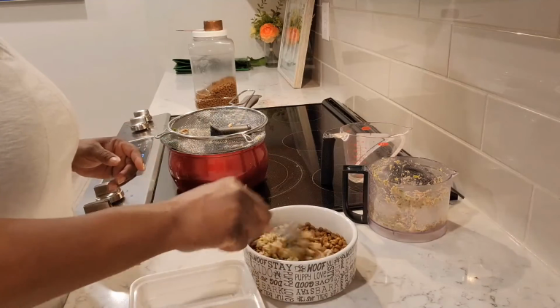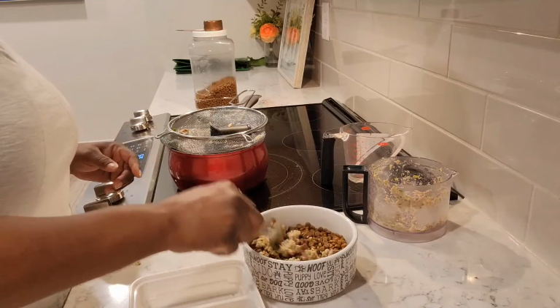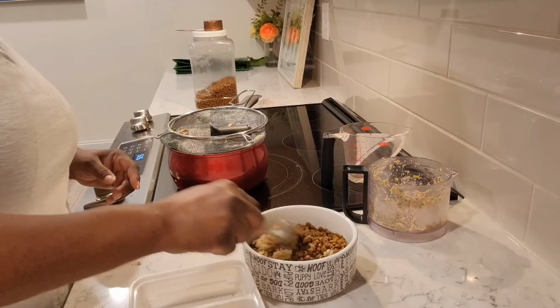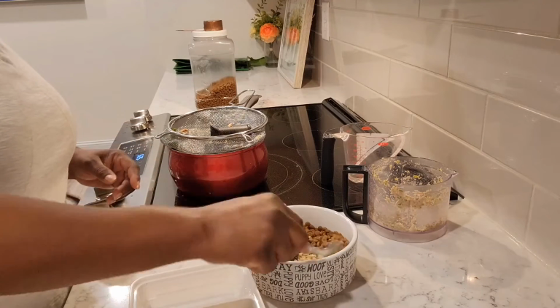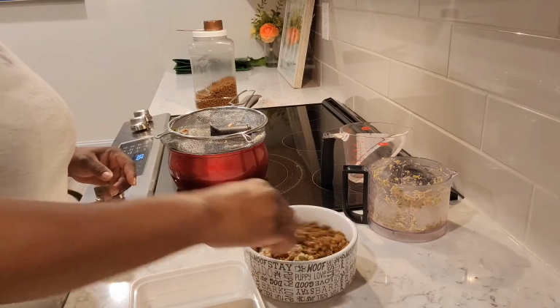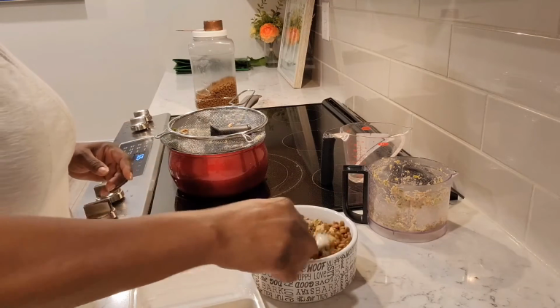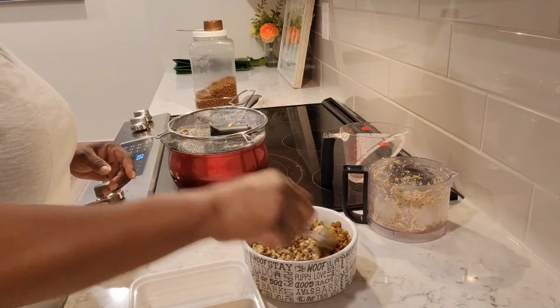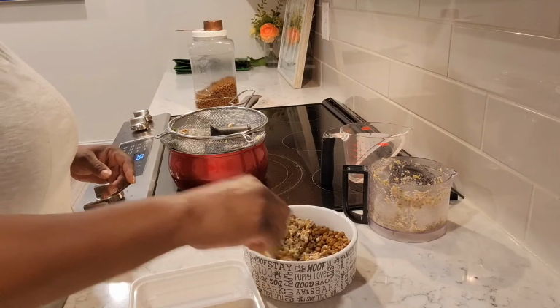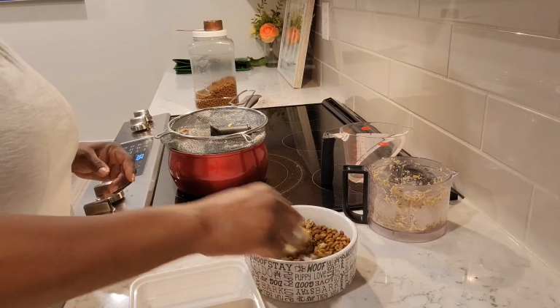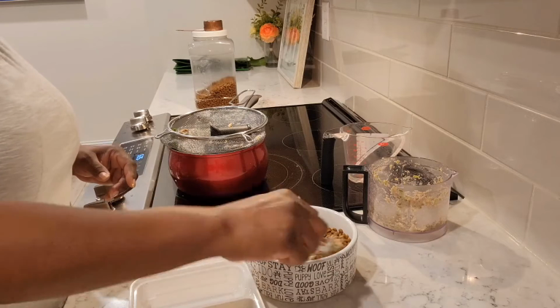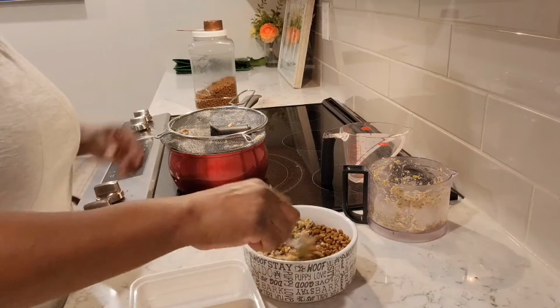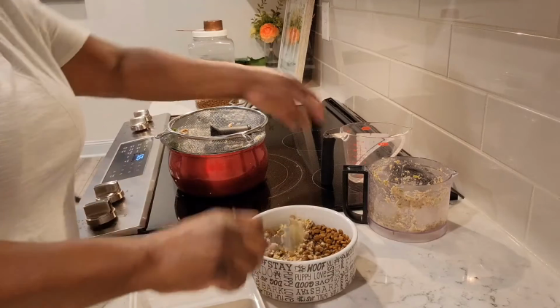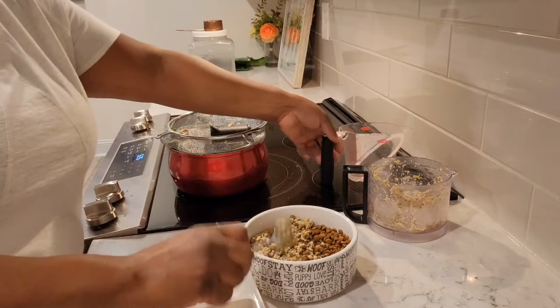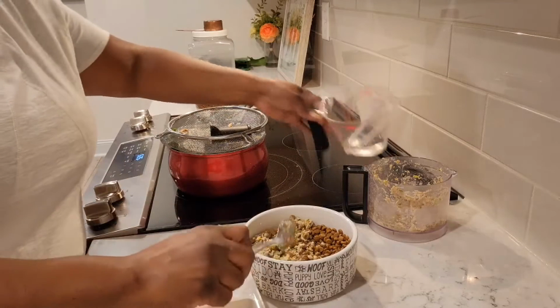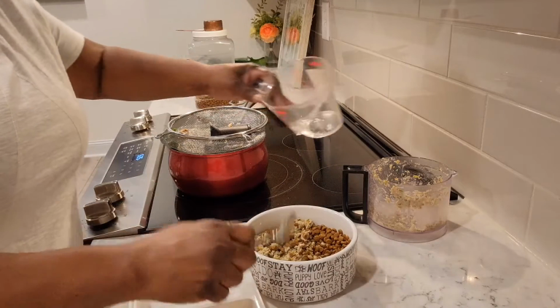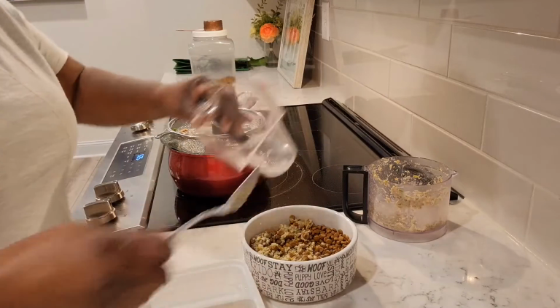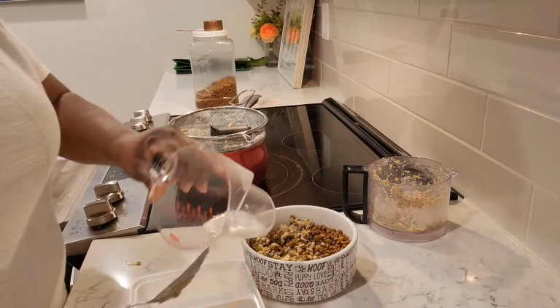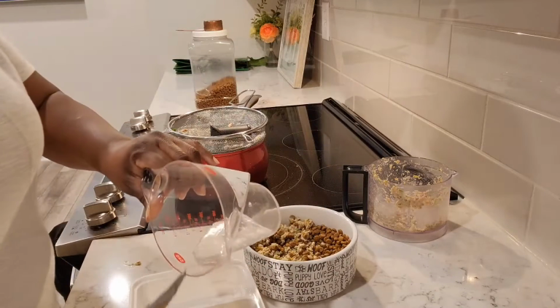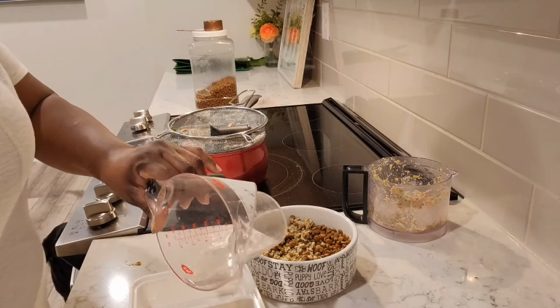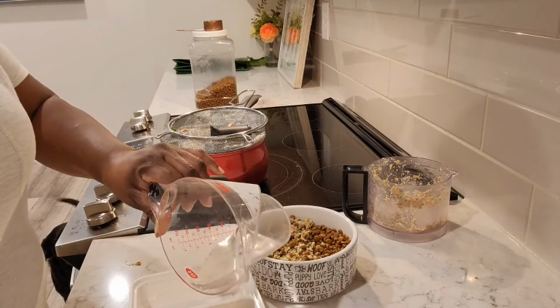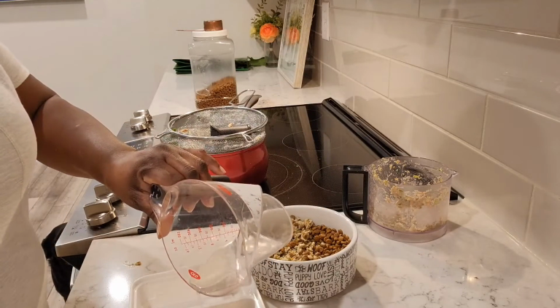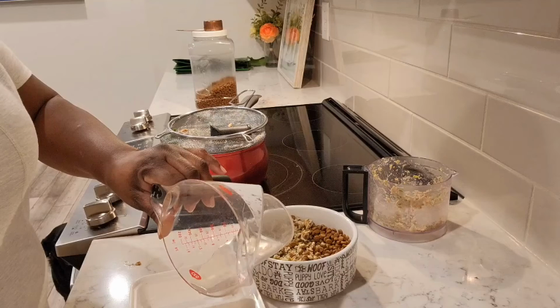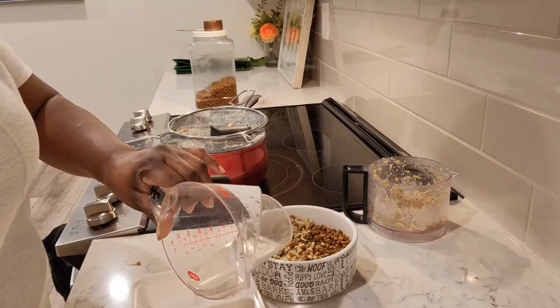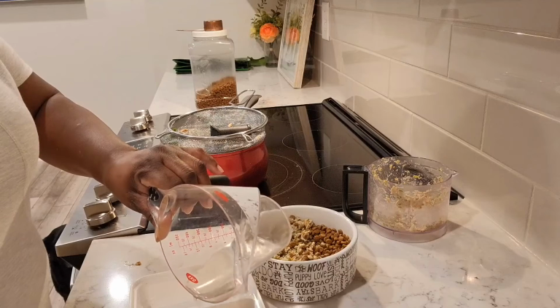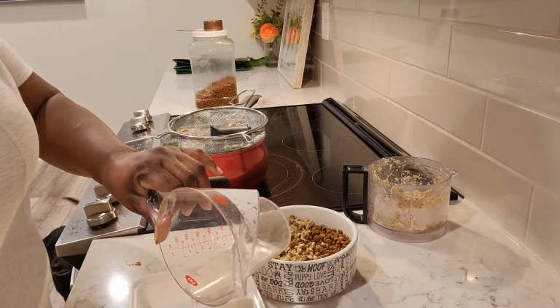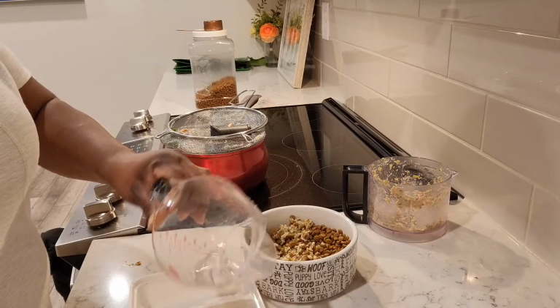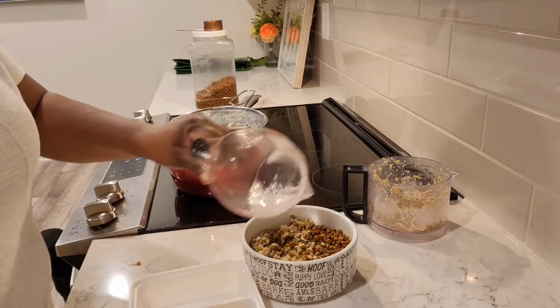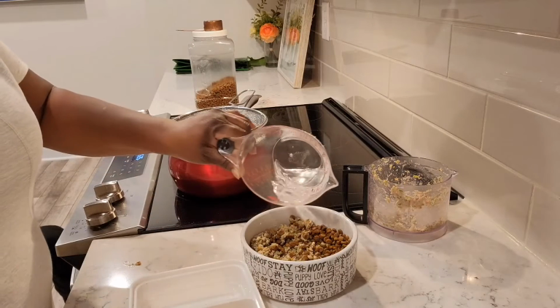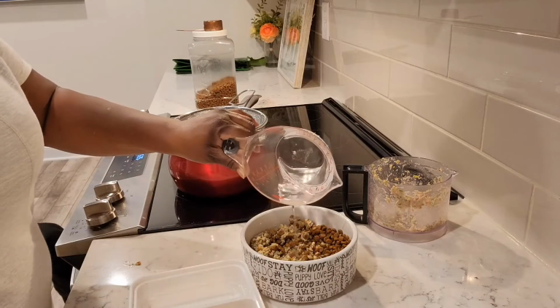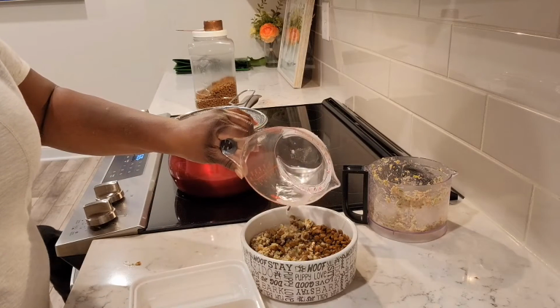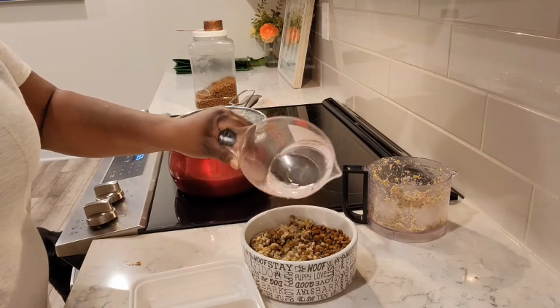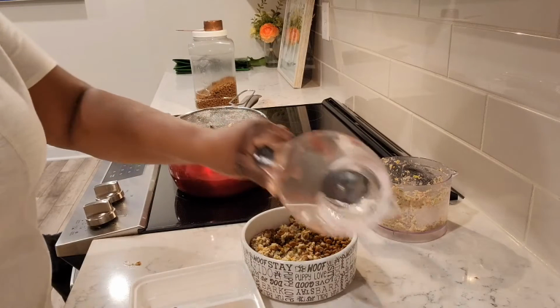I love using that food processor to make wet food for the dogs. Today is the first time I've ever done it and I'm glad I did it. I'm going to put just a little bit more water in here — make a little gravy with that wet food.